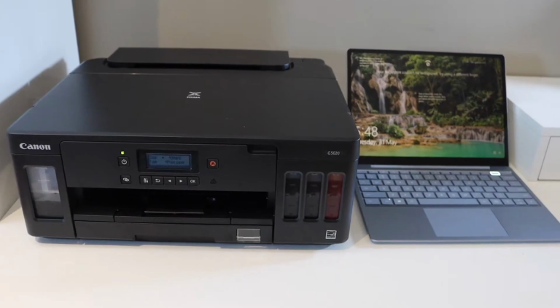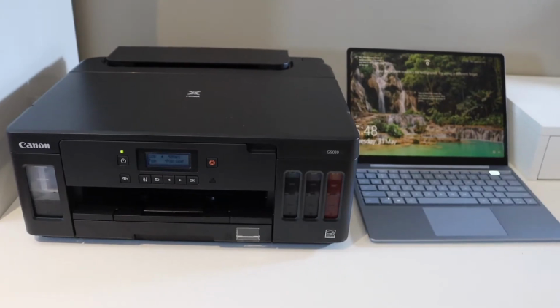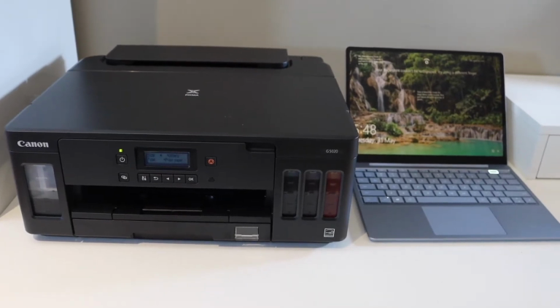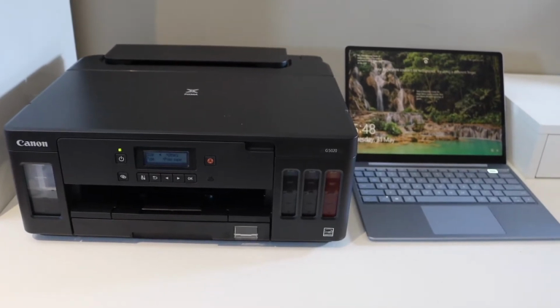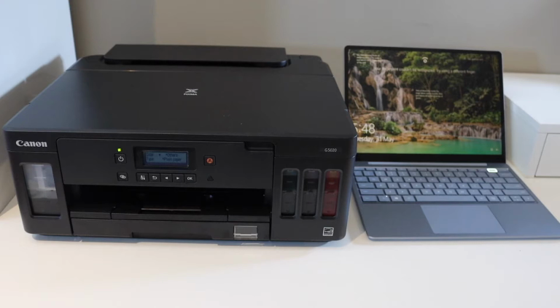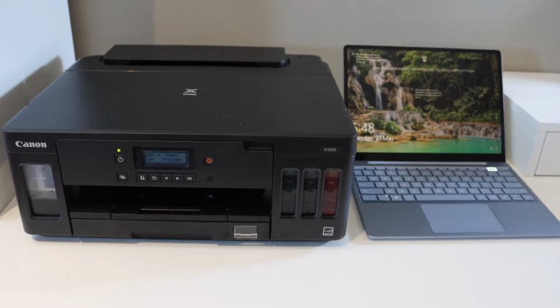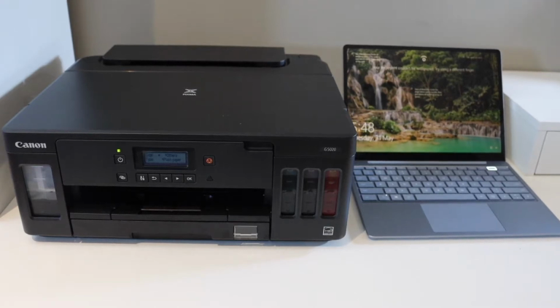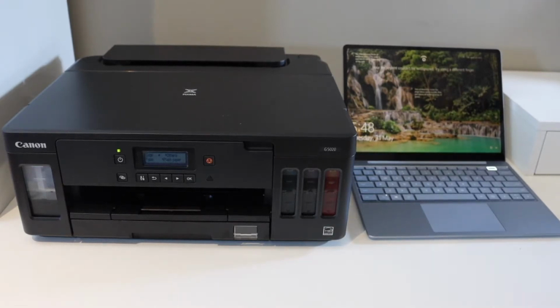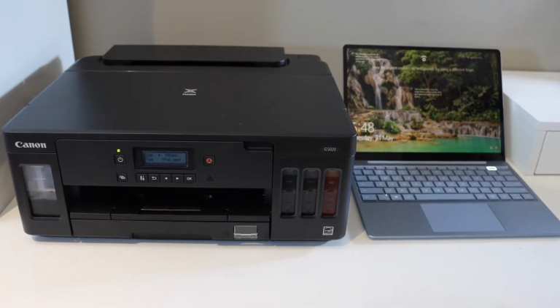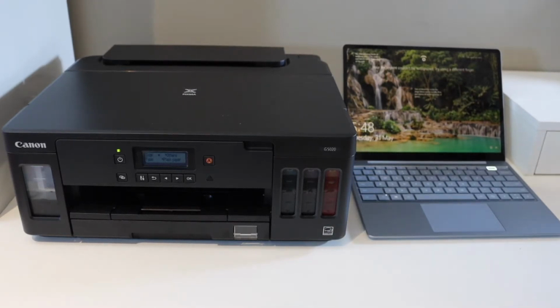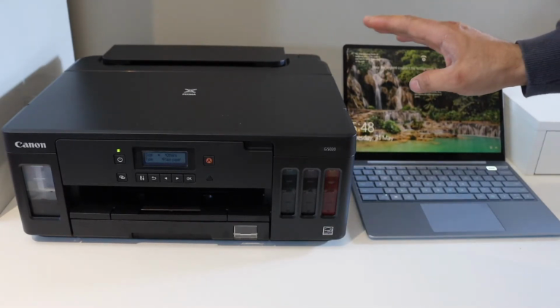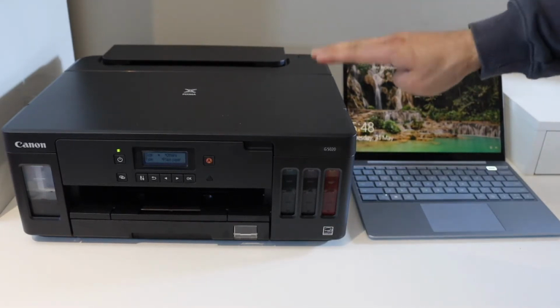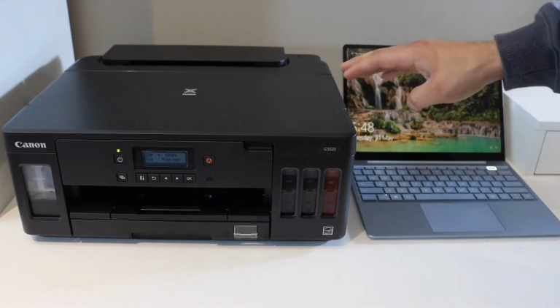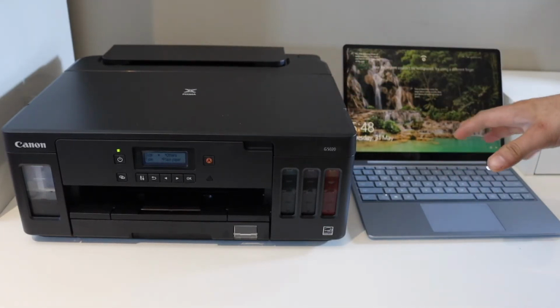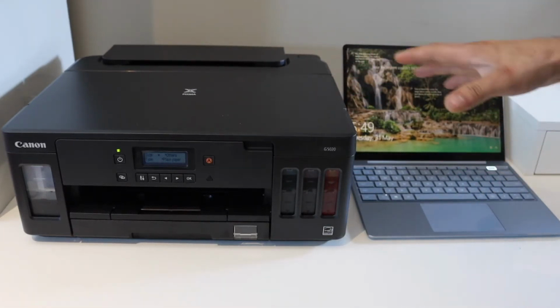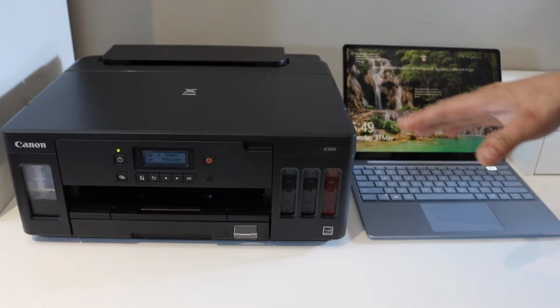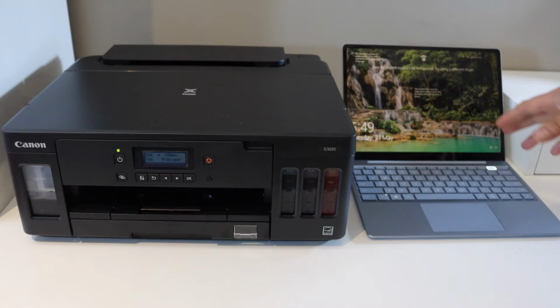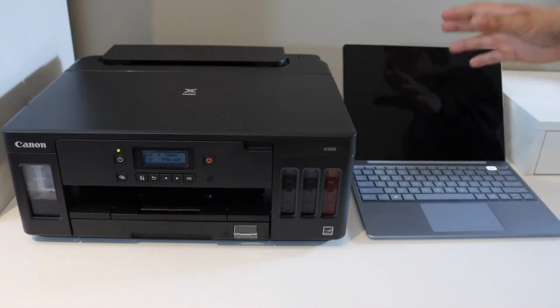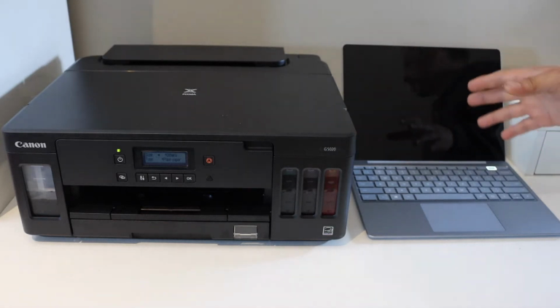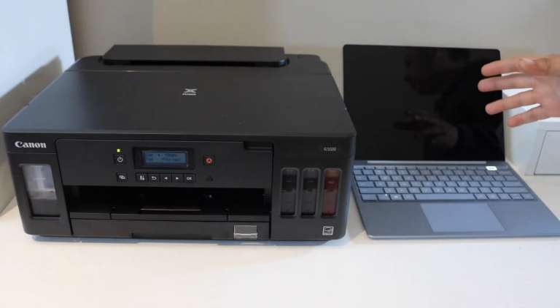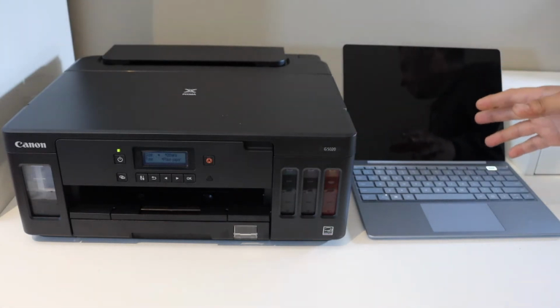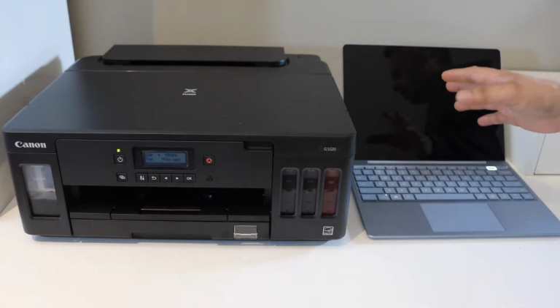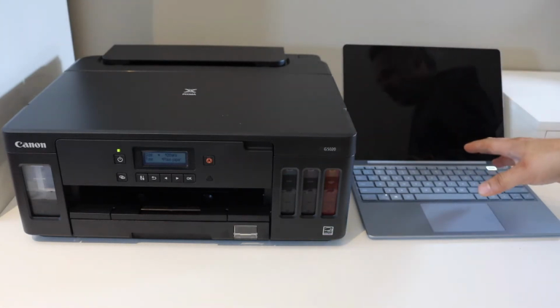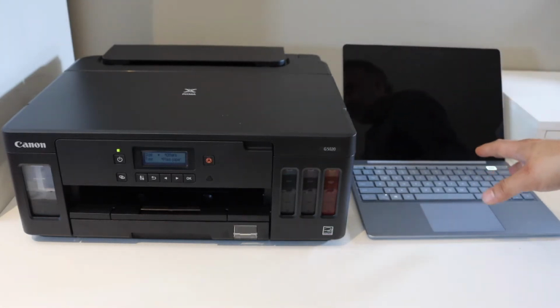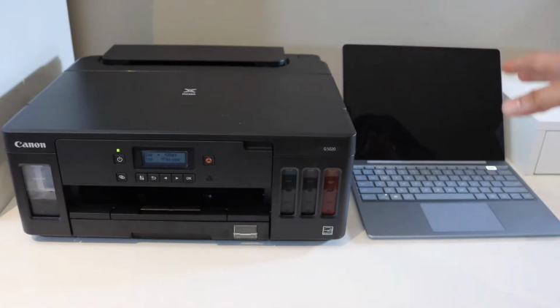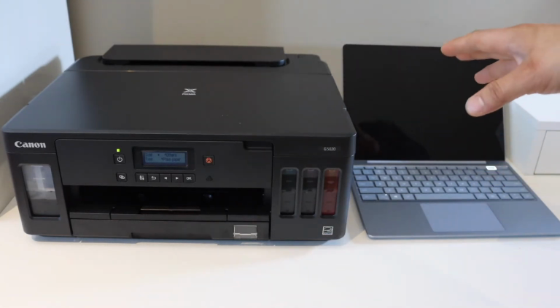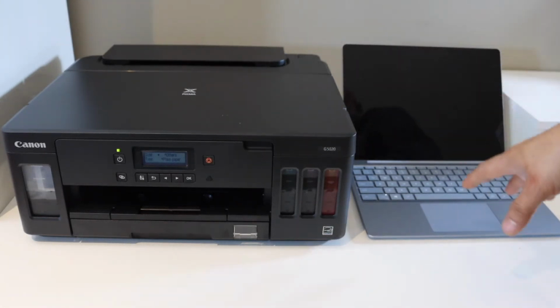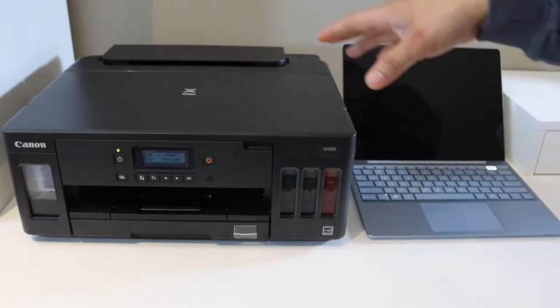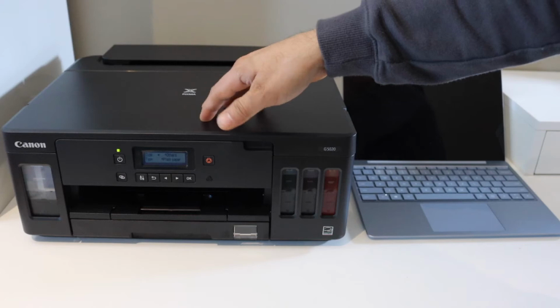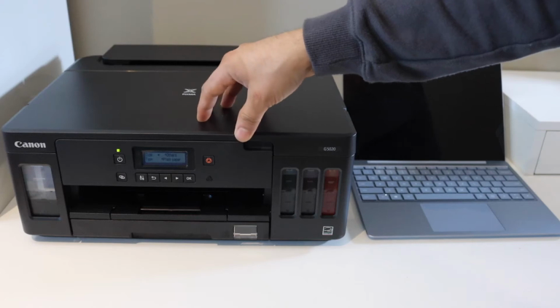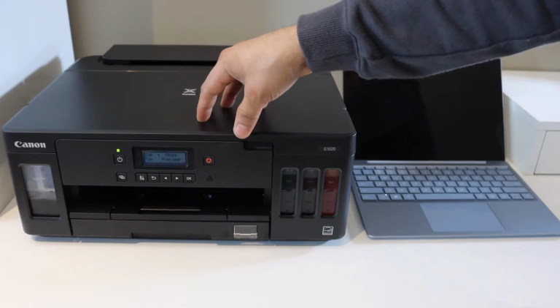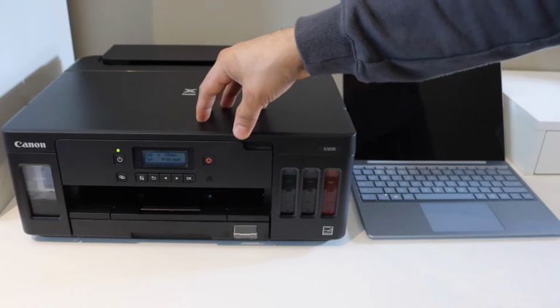In this video, I'm going to show you how to do the printing with your Canon Pixma G5020 printer using a Windows 10 or 11 laptop. The first thing is to connect this printer with the Wi-Fi network of your home or office.